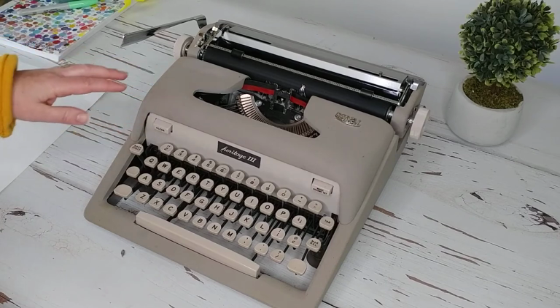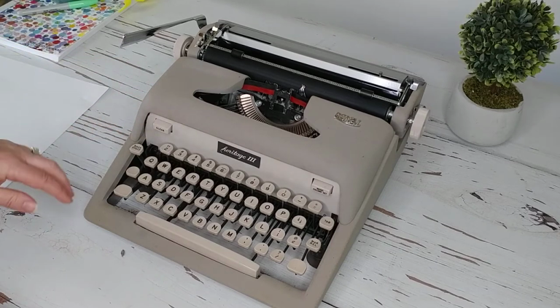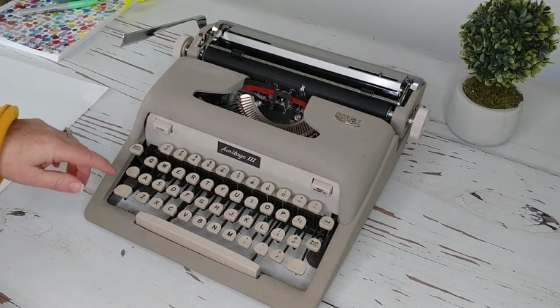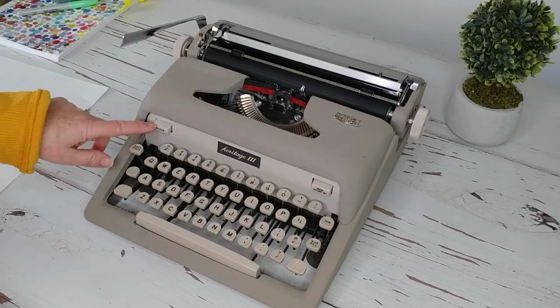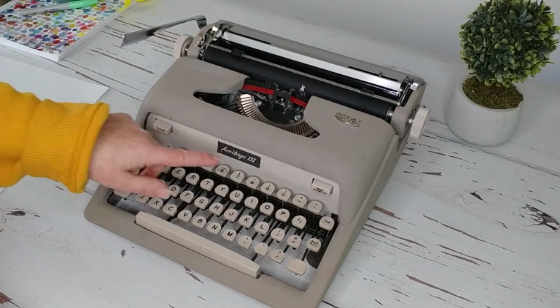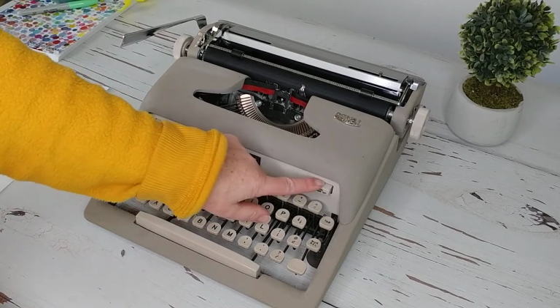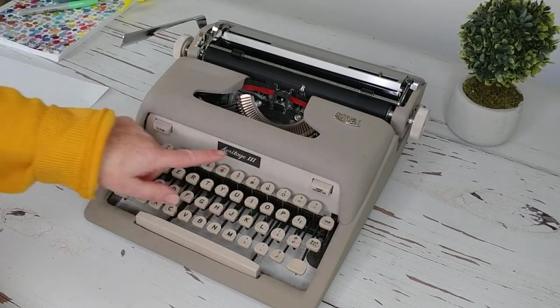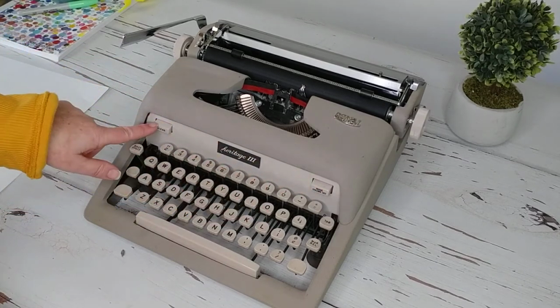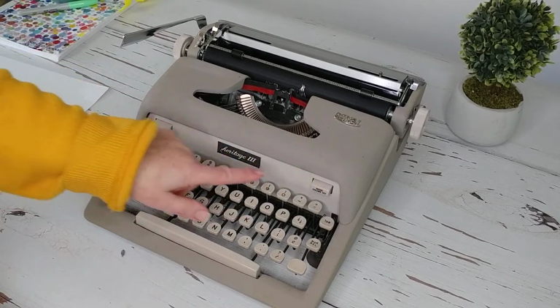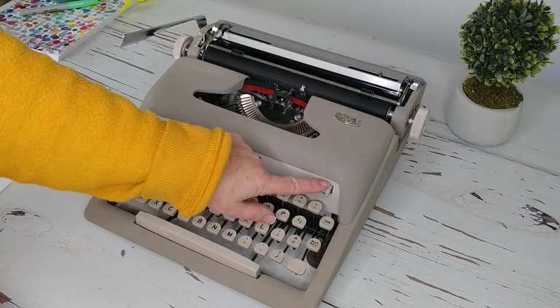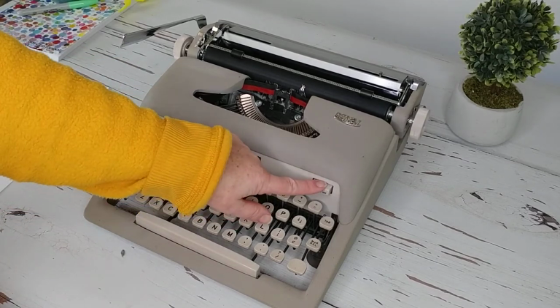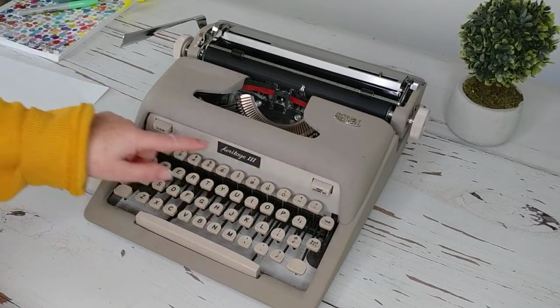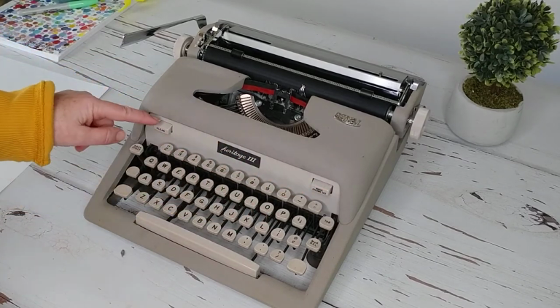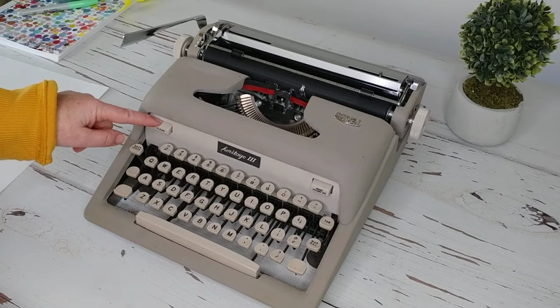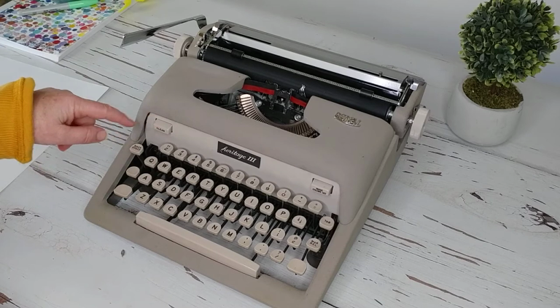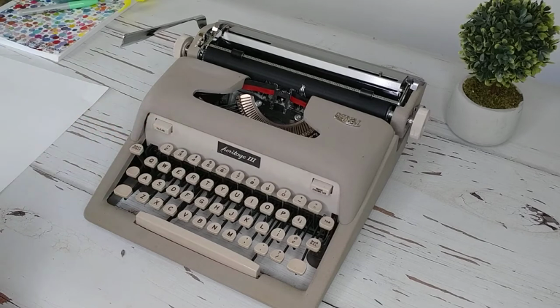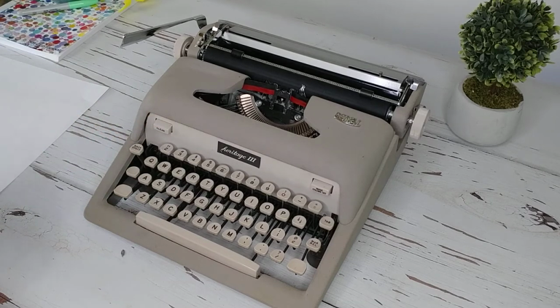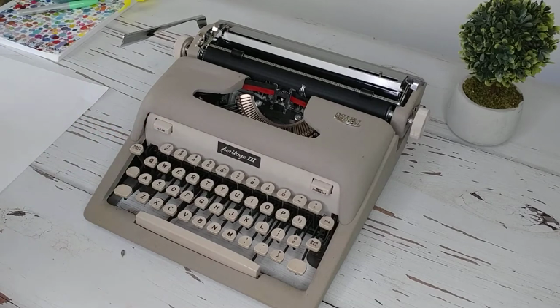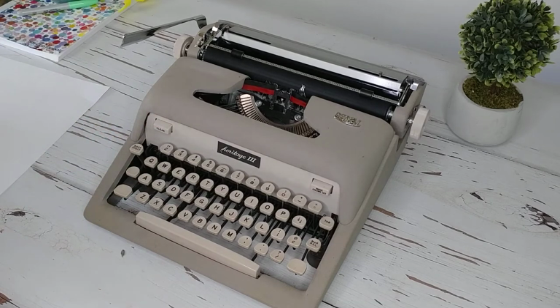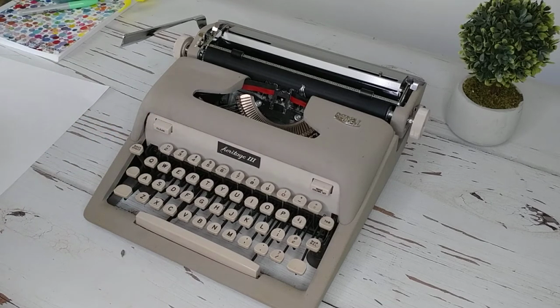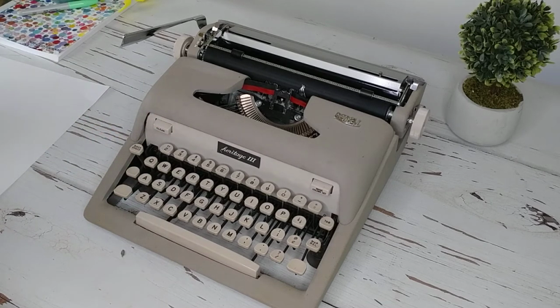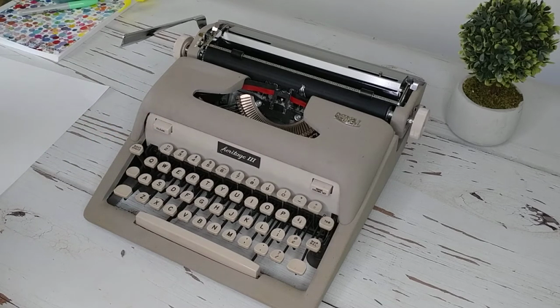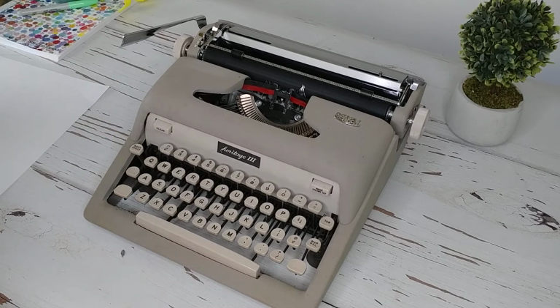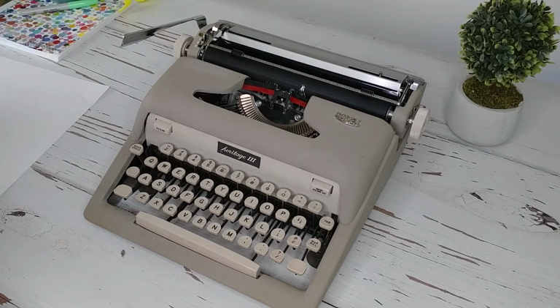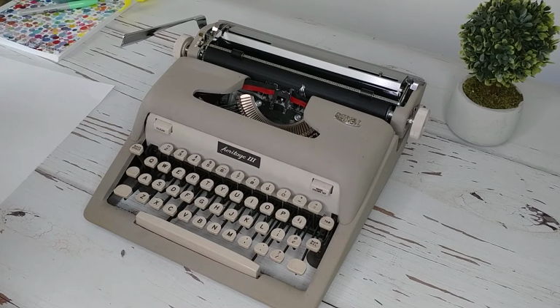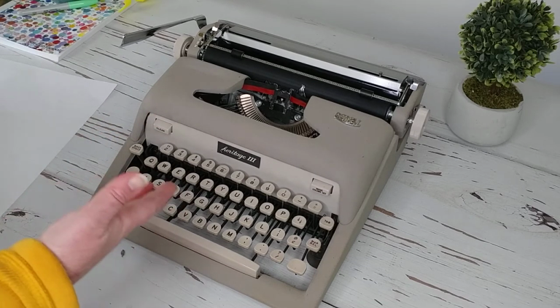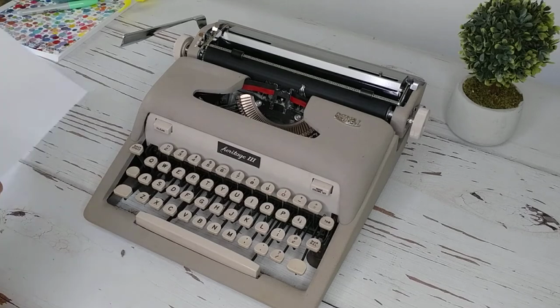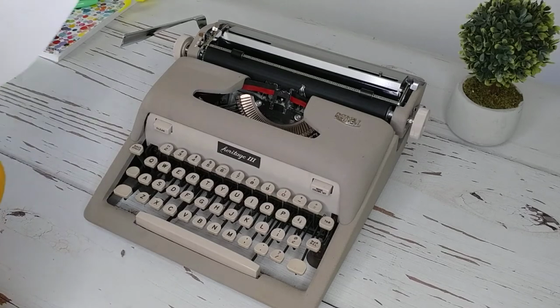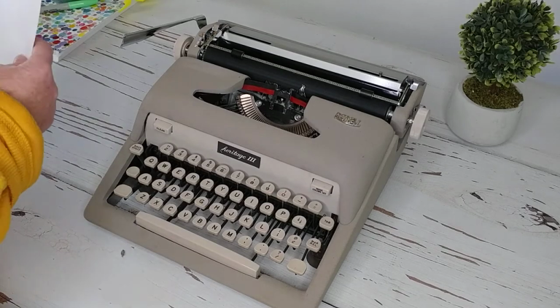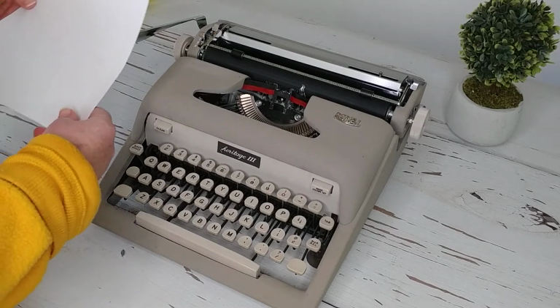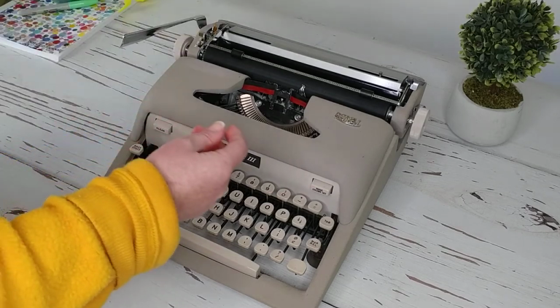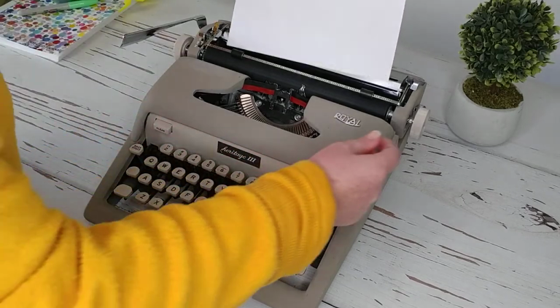To set your tabs, you're going to set it here and clear it here. Alright, let's do a typing demo and see how this particular typewriter works.